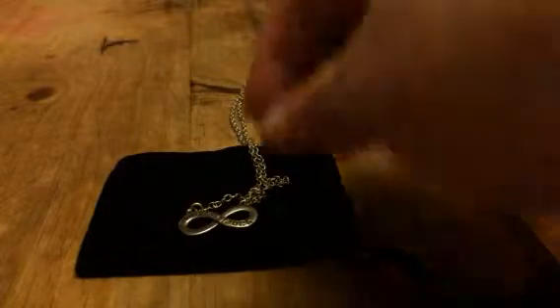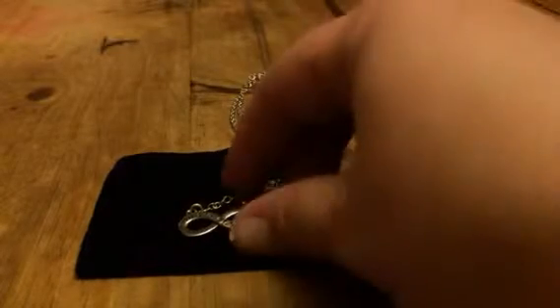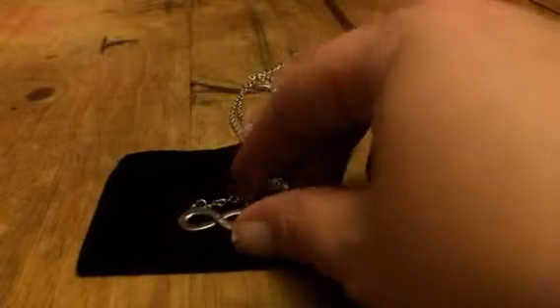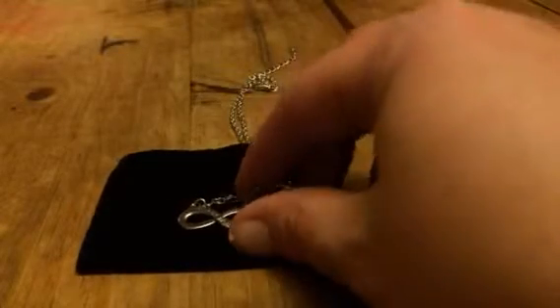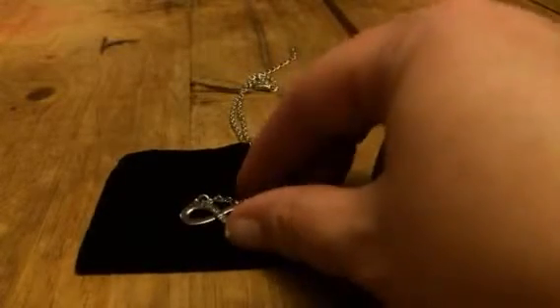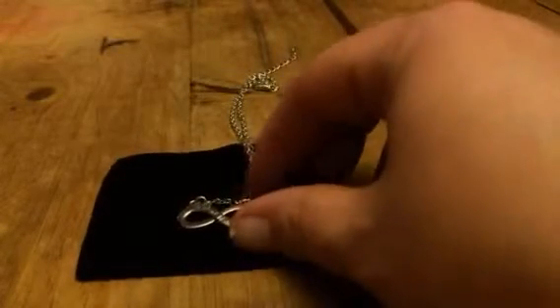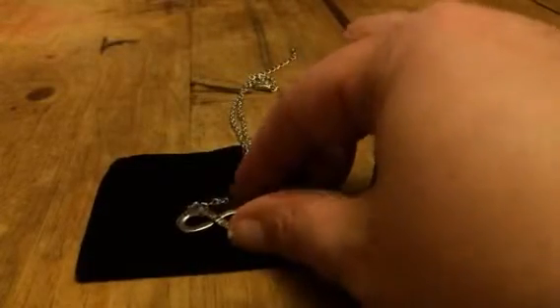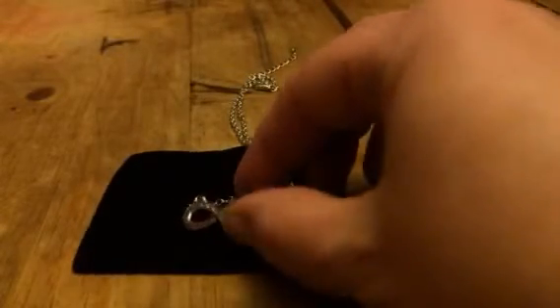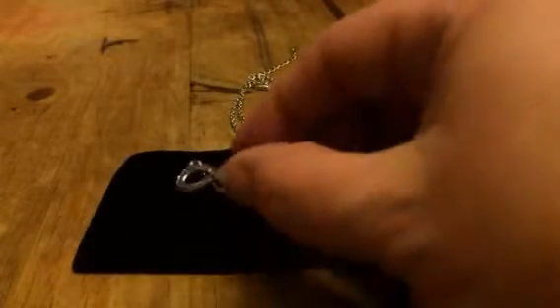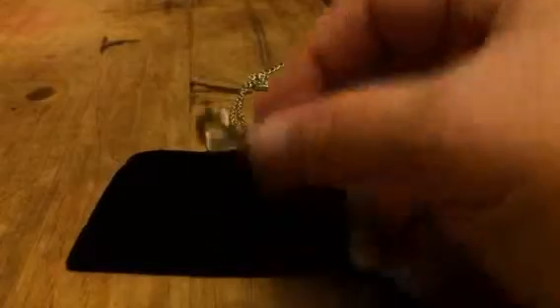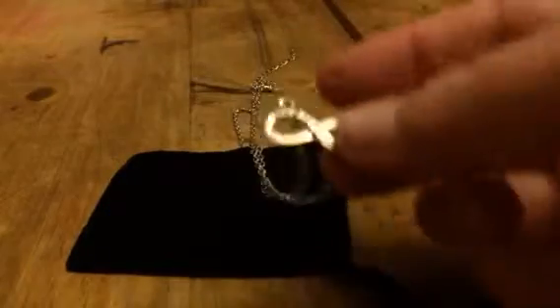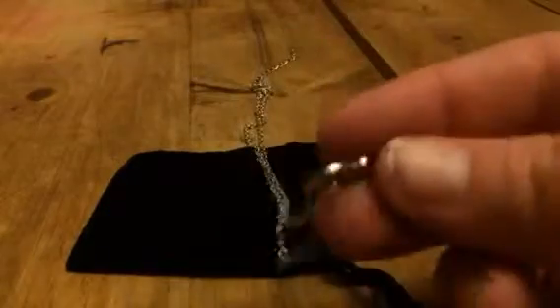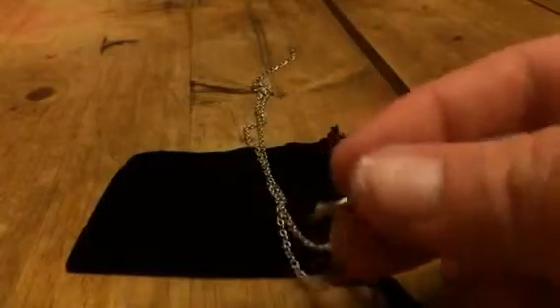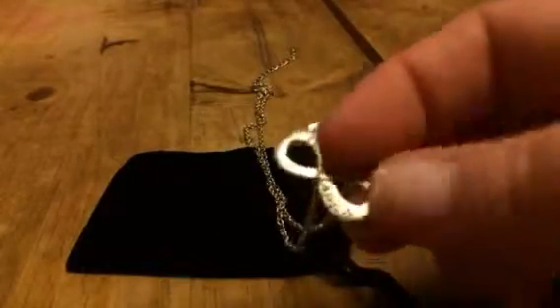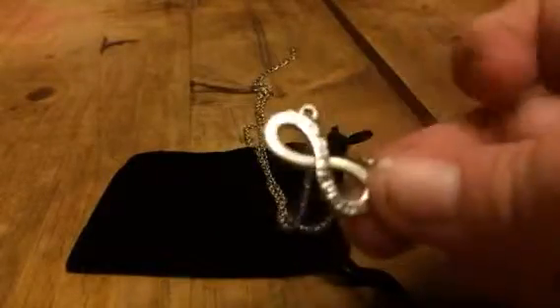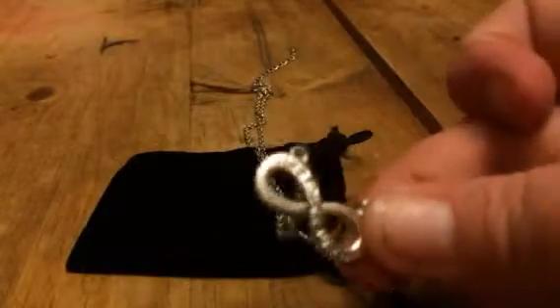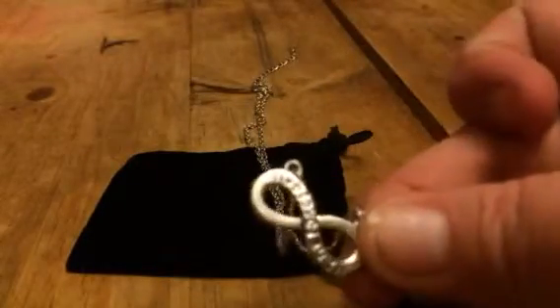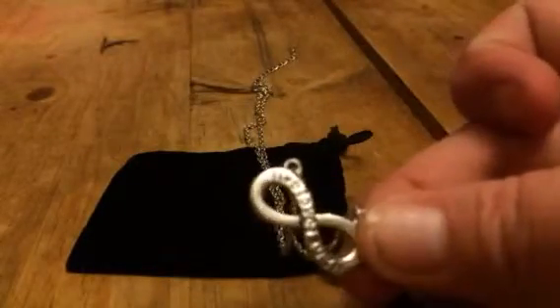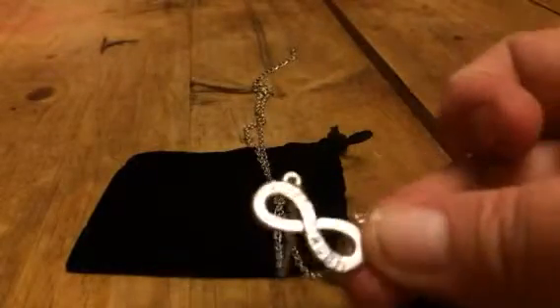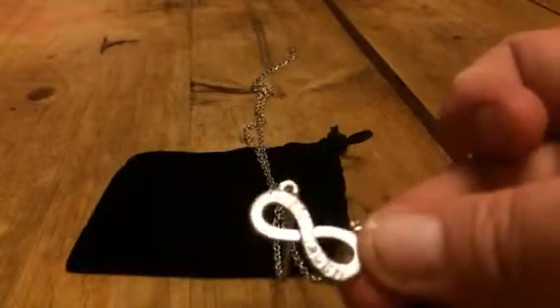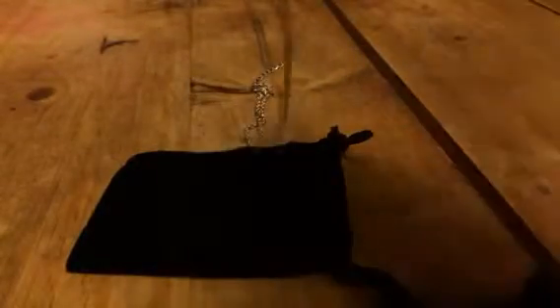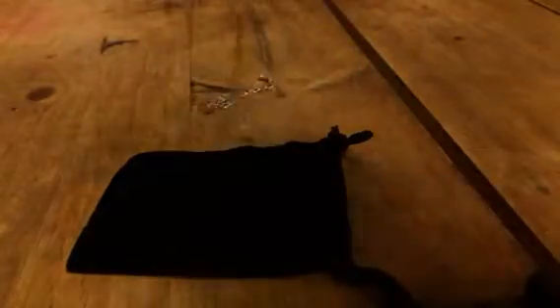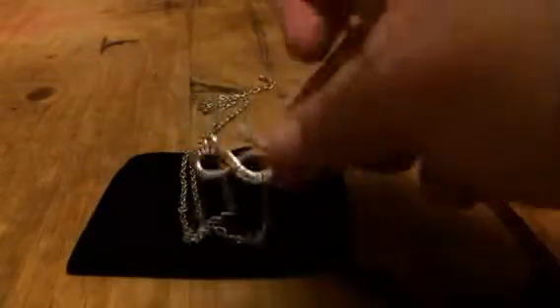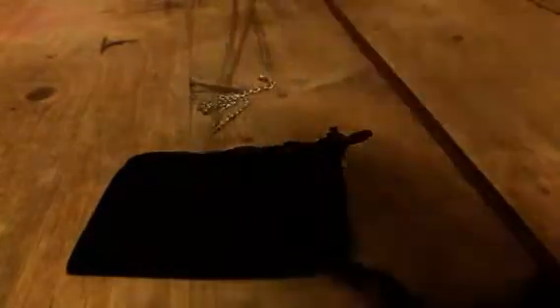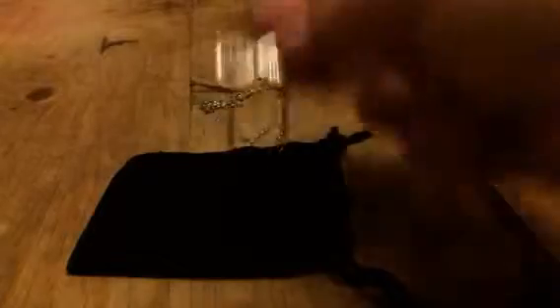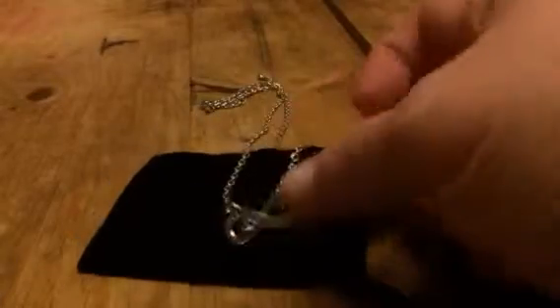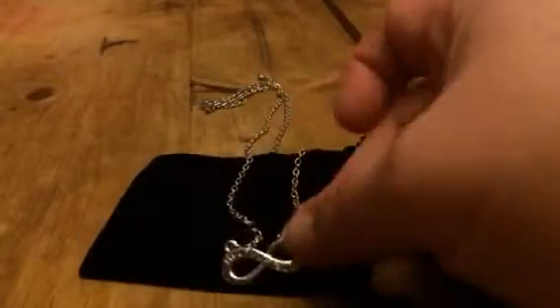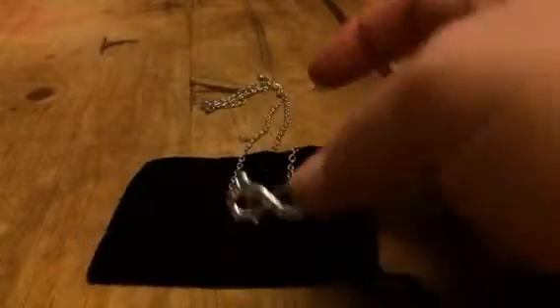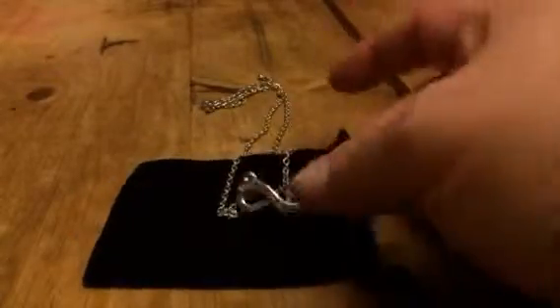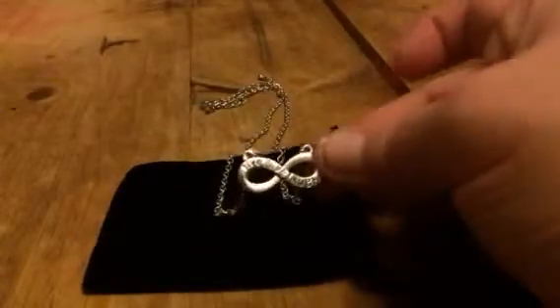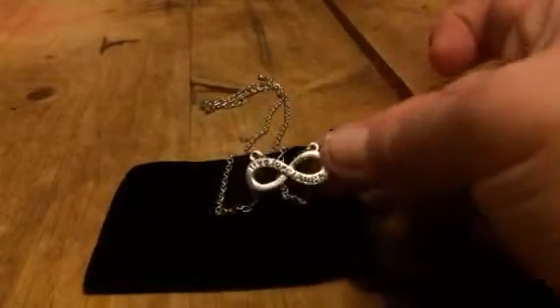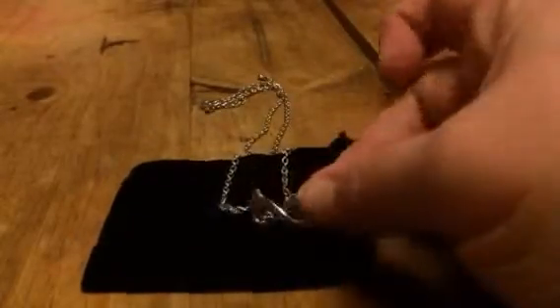This is a little necklace. This is an infinity sign, and in there is engraved — it says live, love, laugh. I don't know if you can see that. Silver chains, silver pendant.